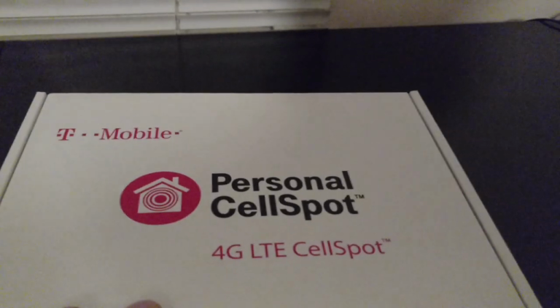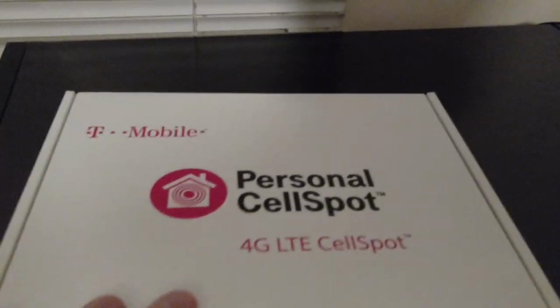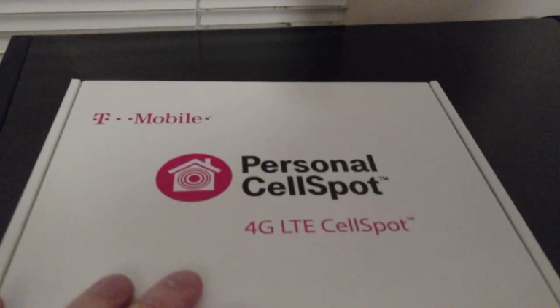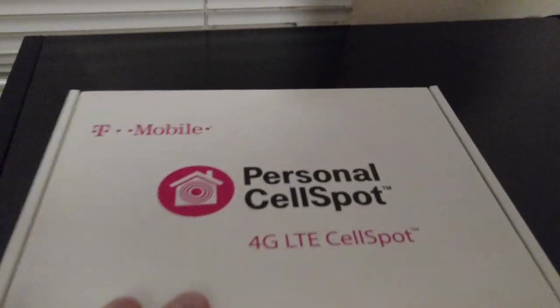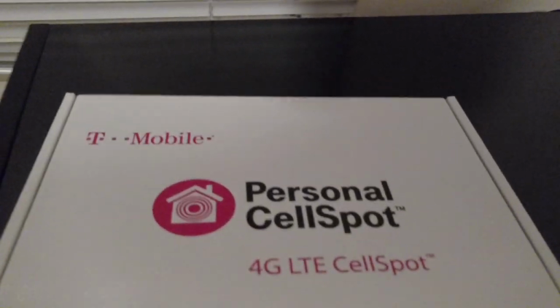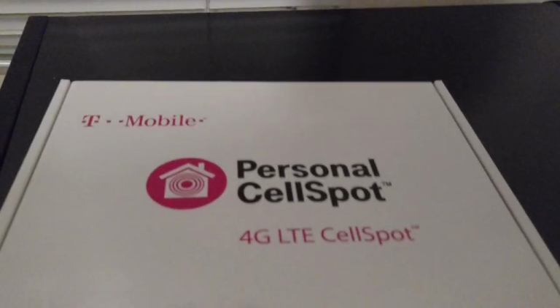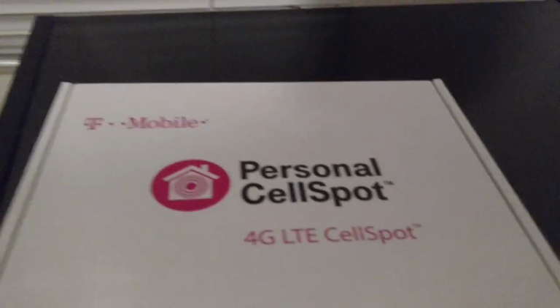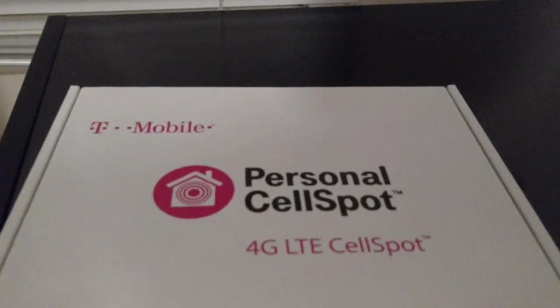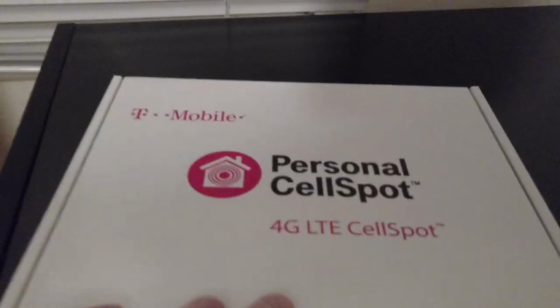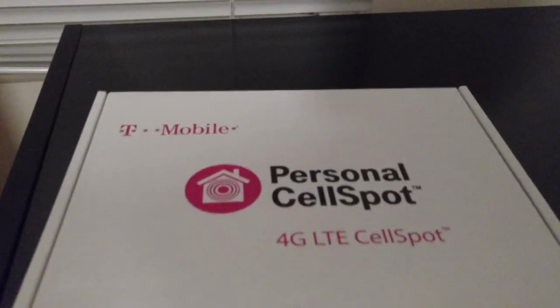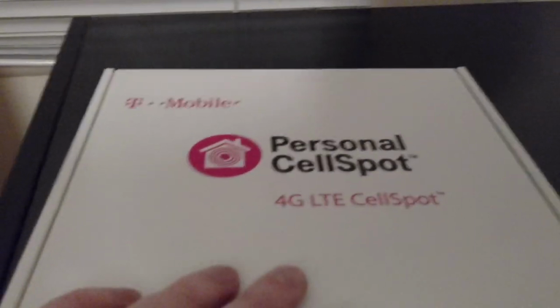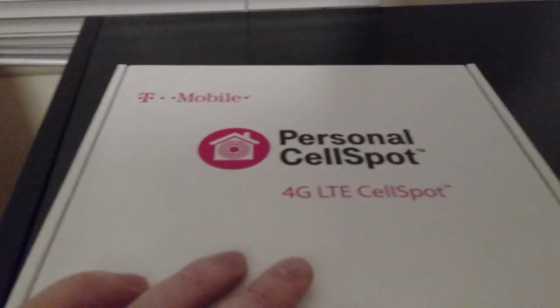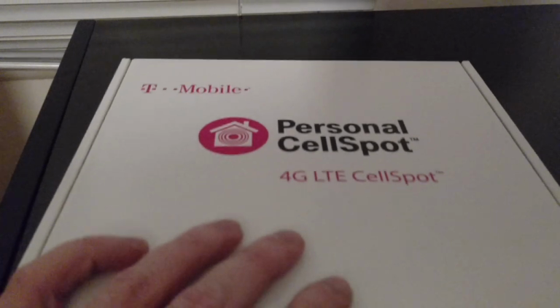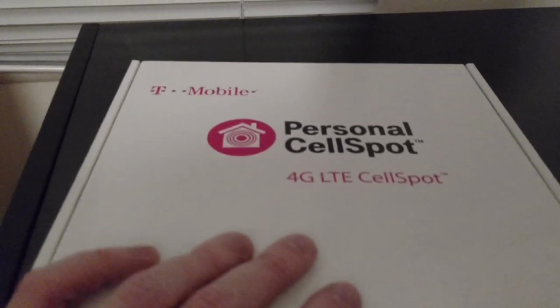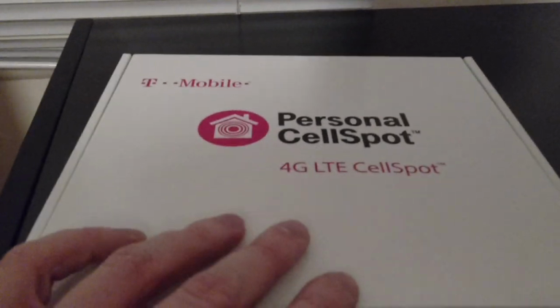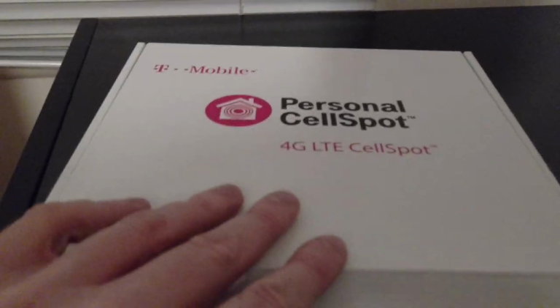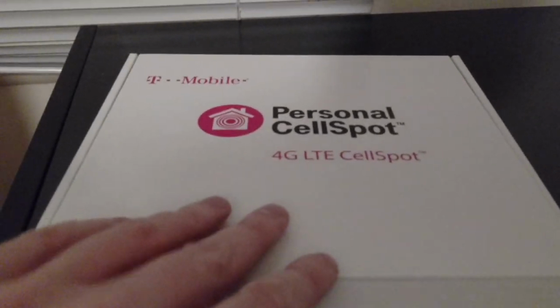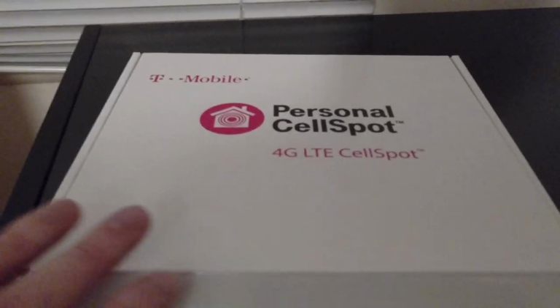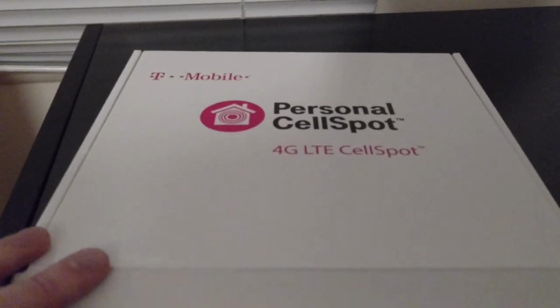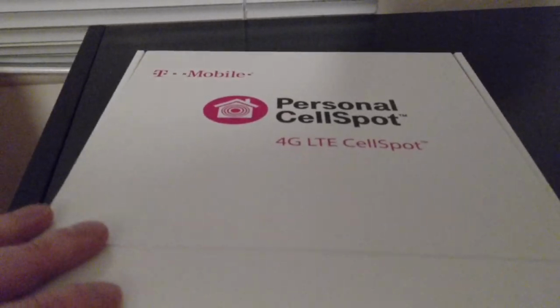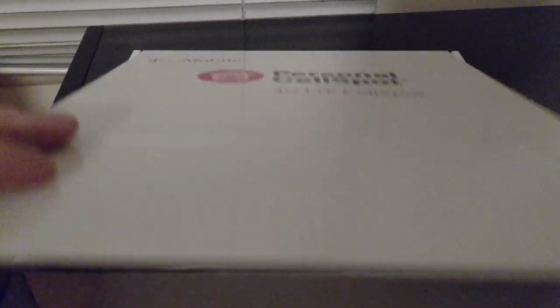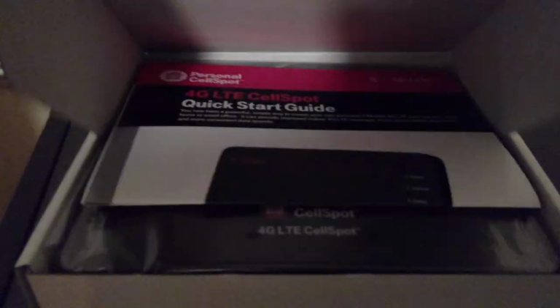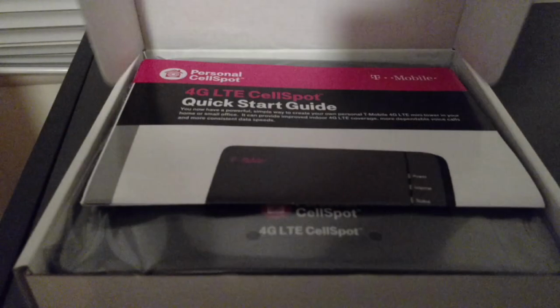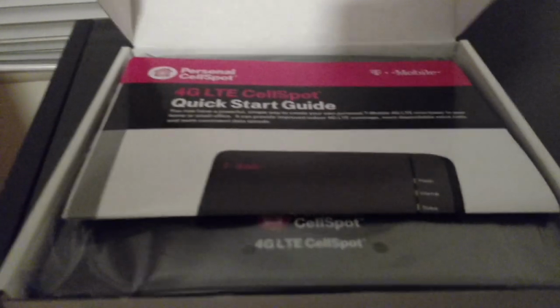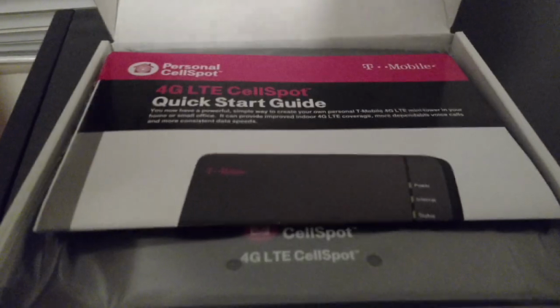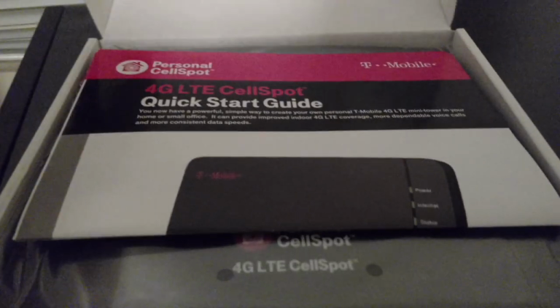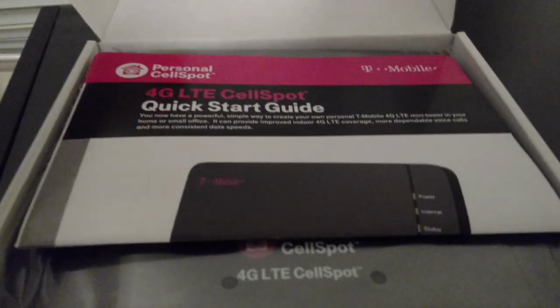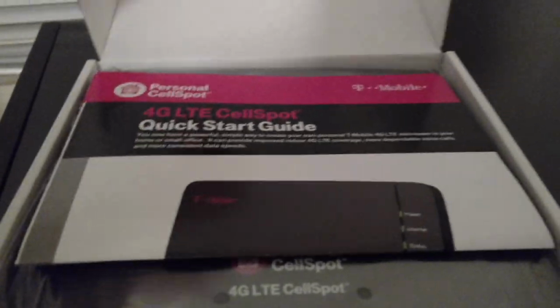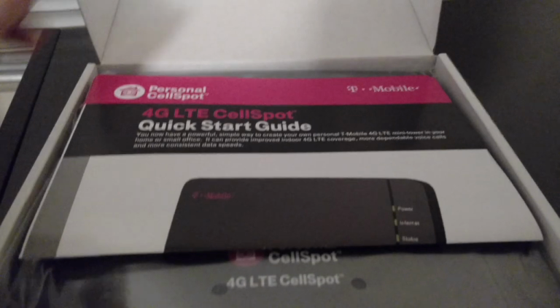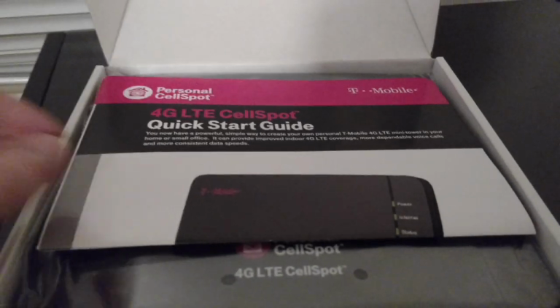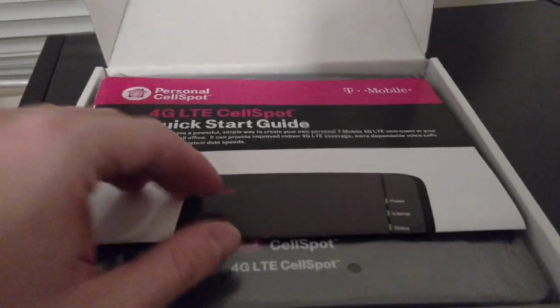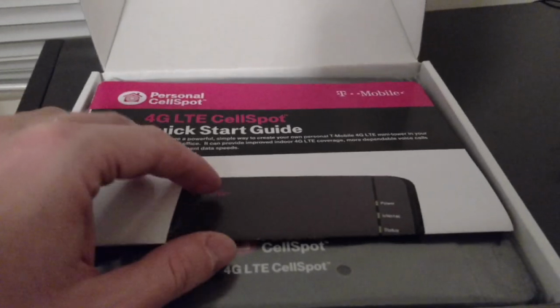Personal cell spot — OG LTE cell spot. The box is bigger and heavier than I thought it would be, and that's because there are some extras in here that they didn't exactly tell us about.